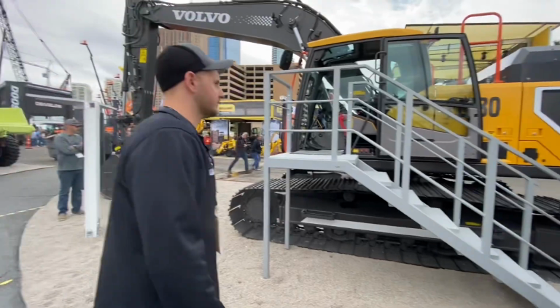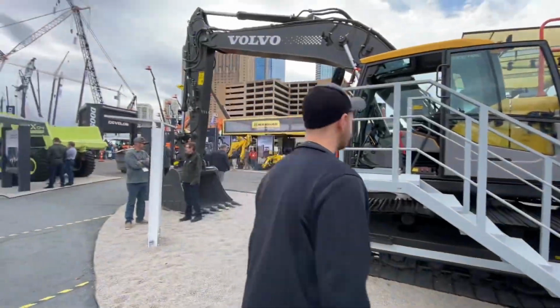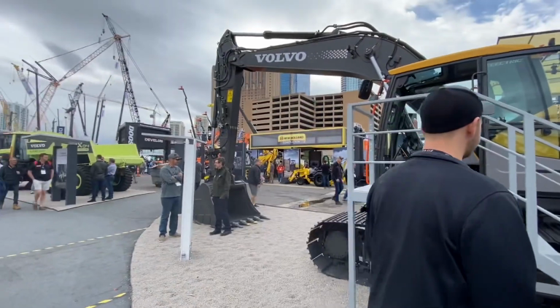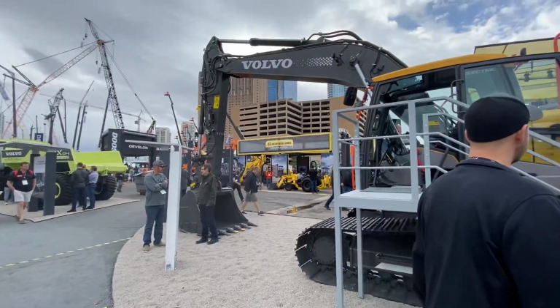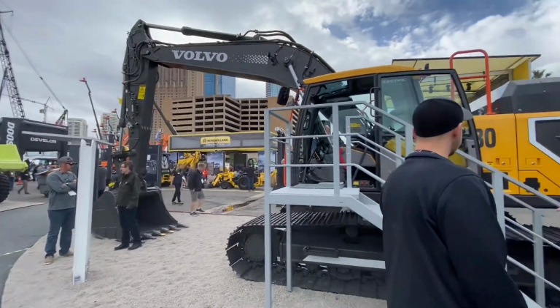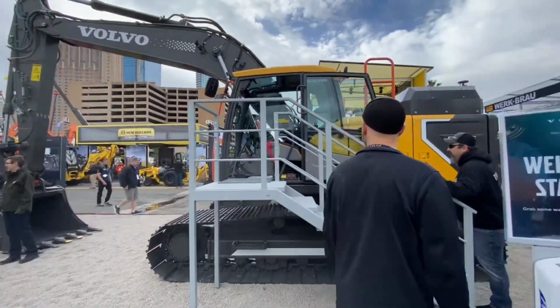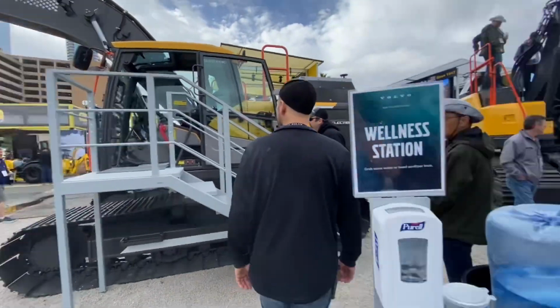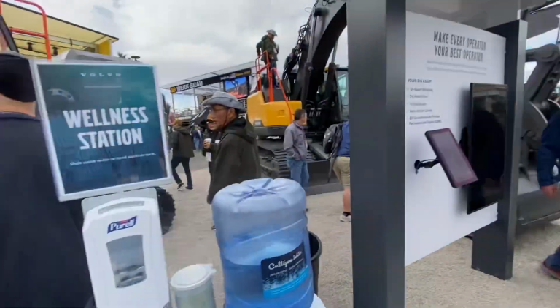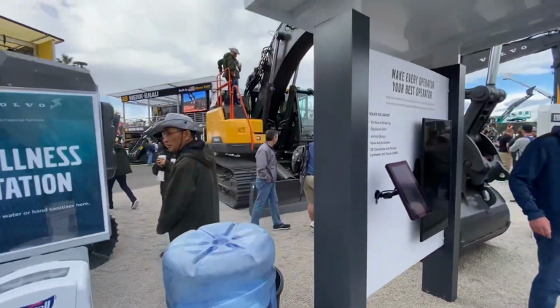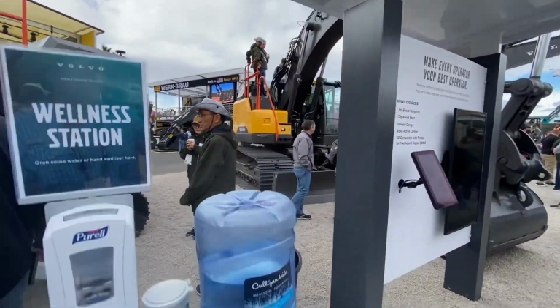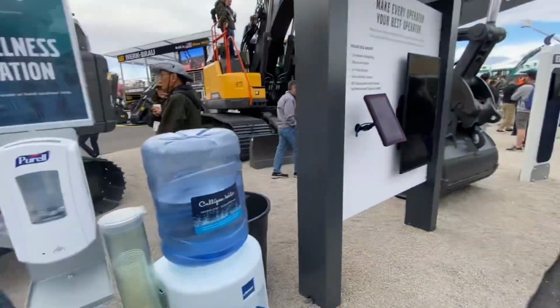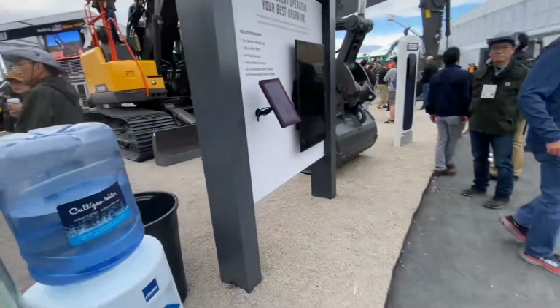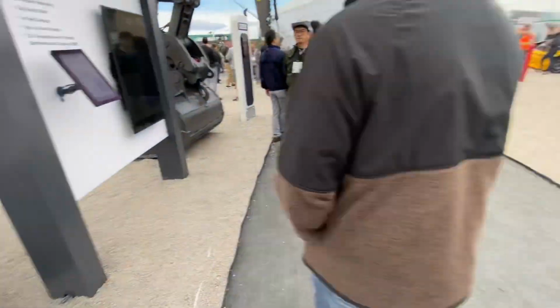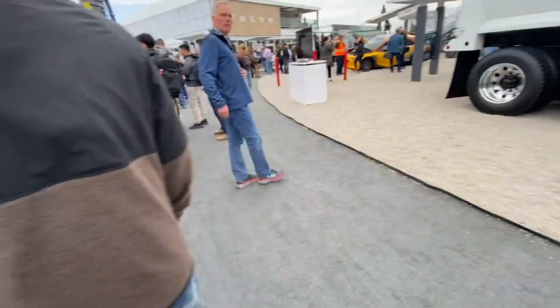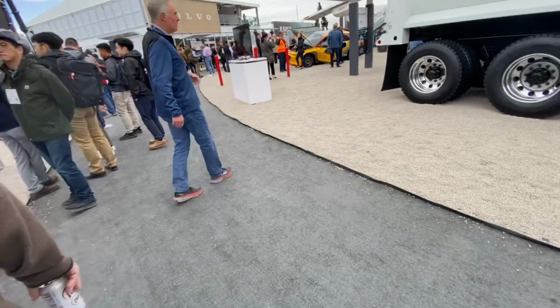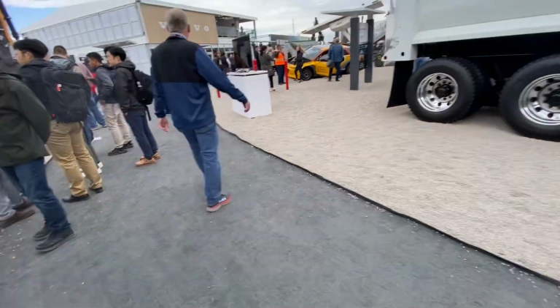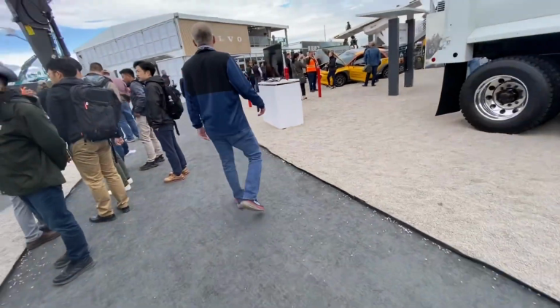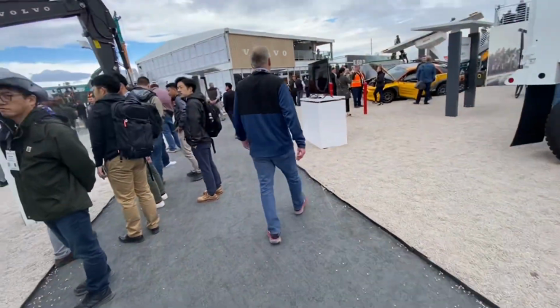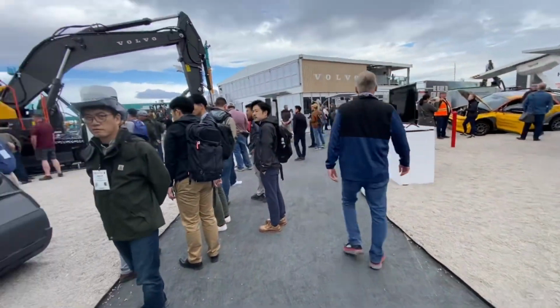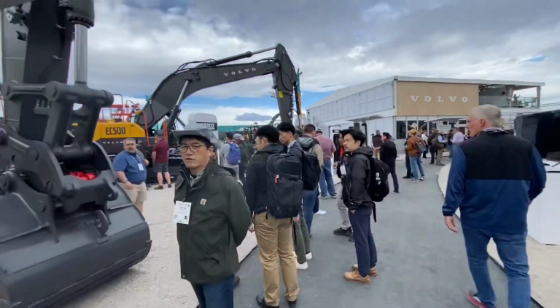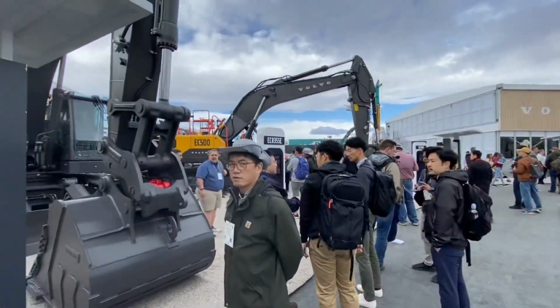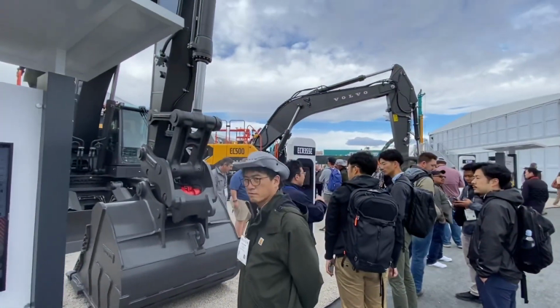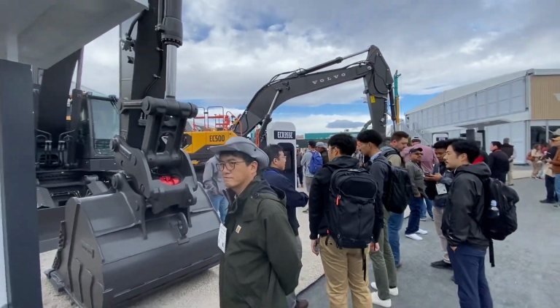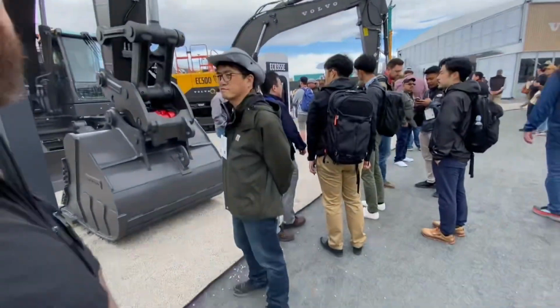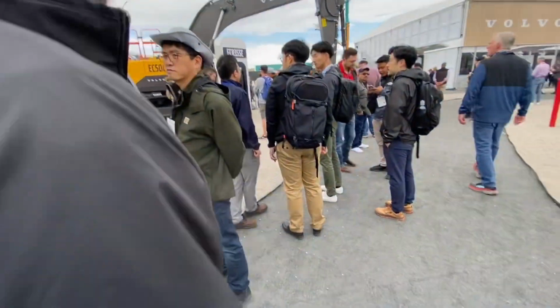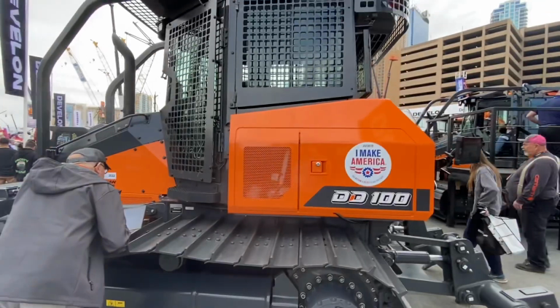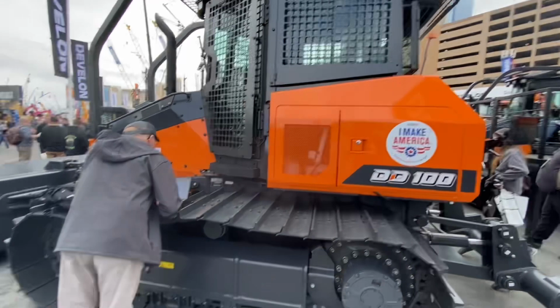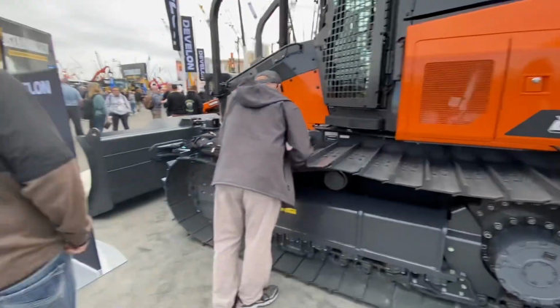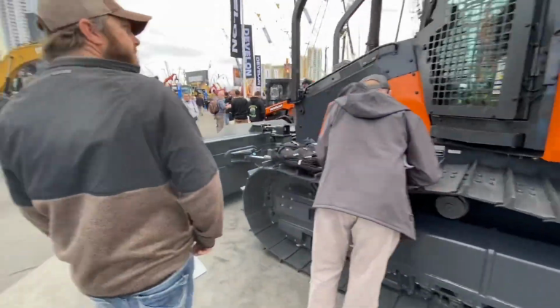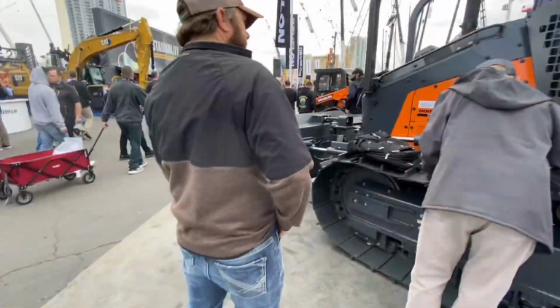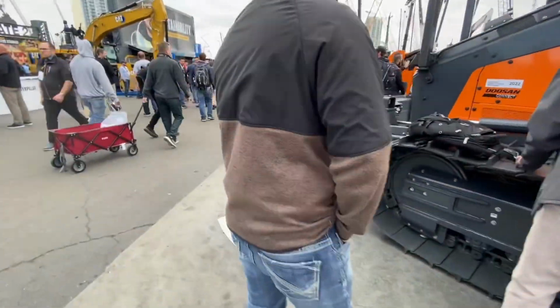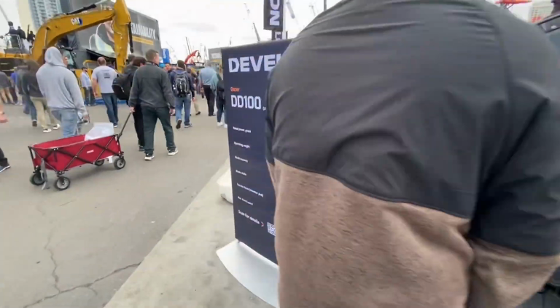Now we're at the Volvo booth. They've got a 230 electric — I'm not sure what size that is. And then they've got an EC500 over there.